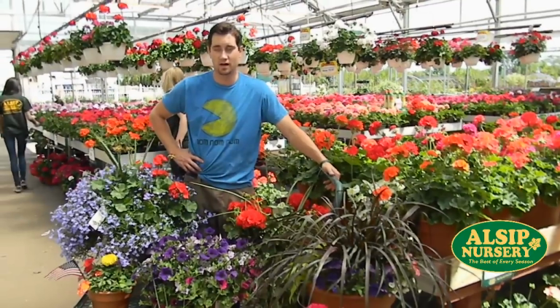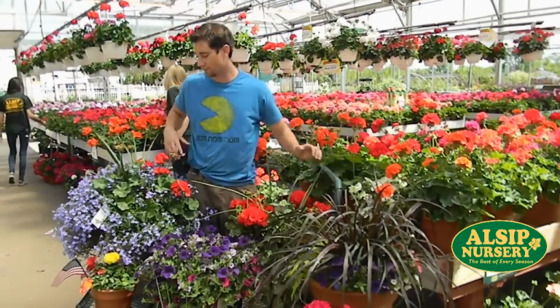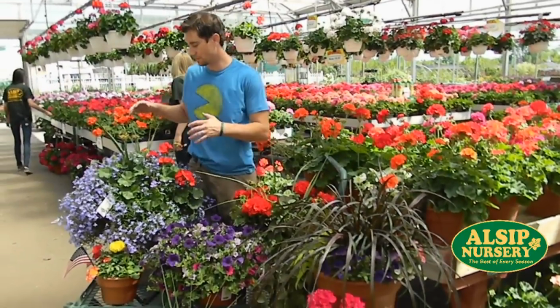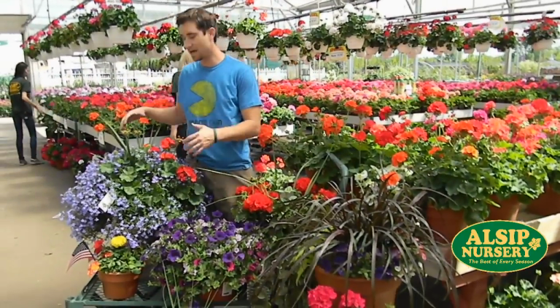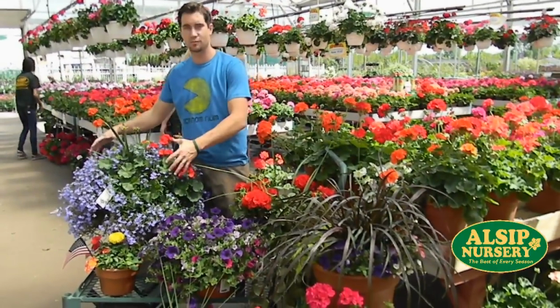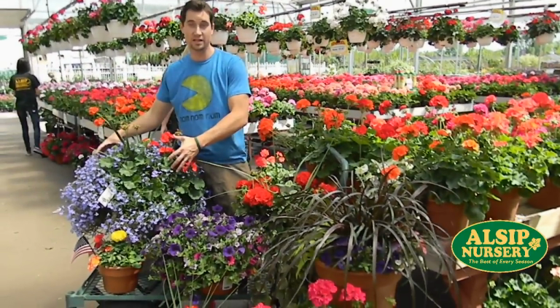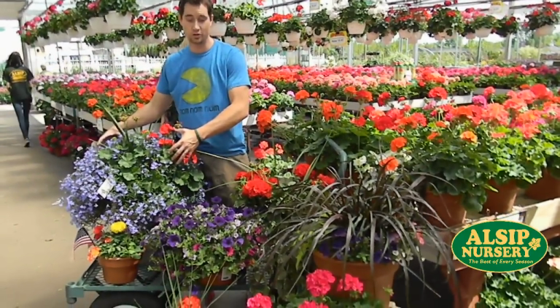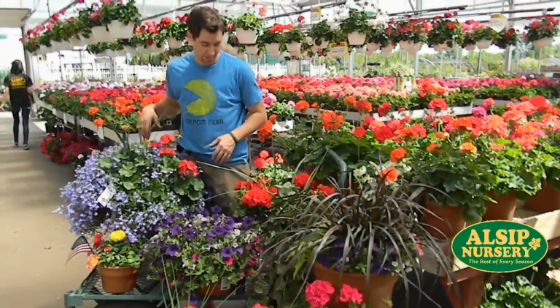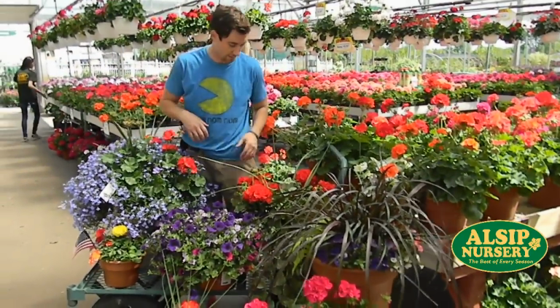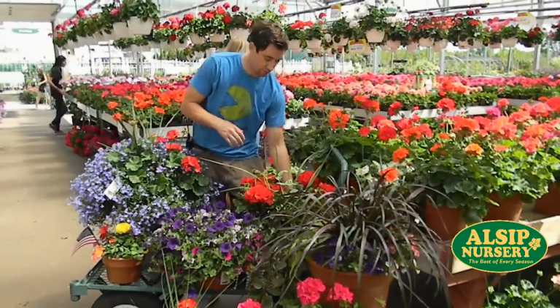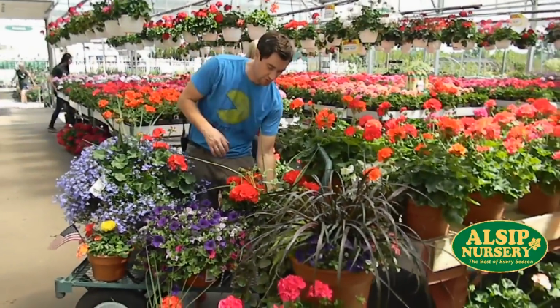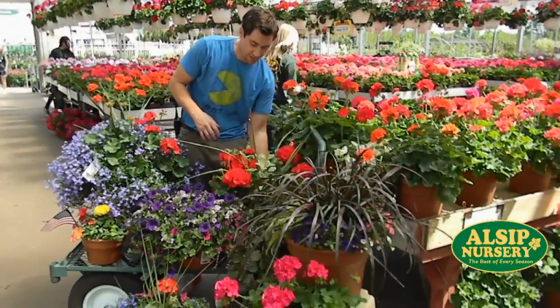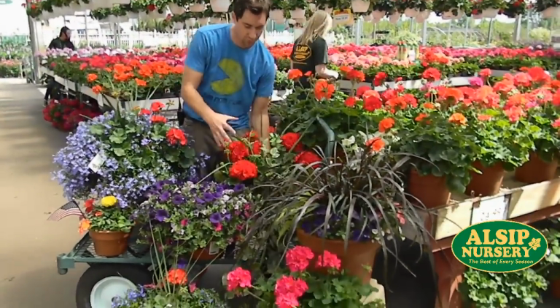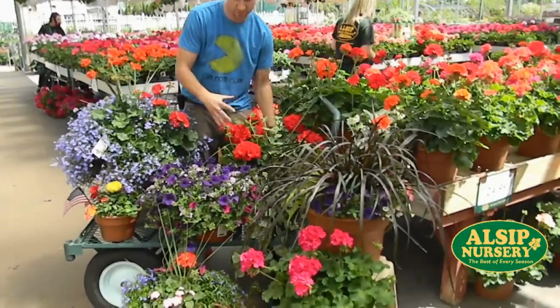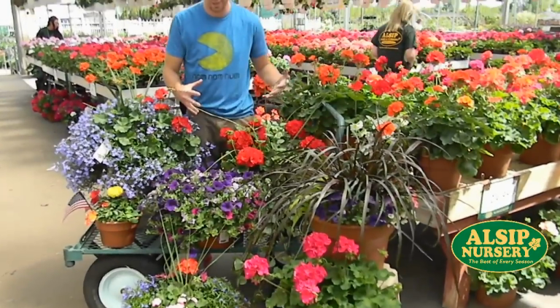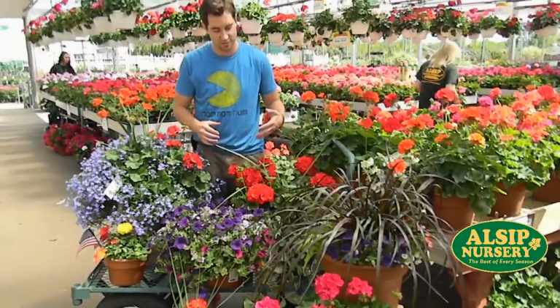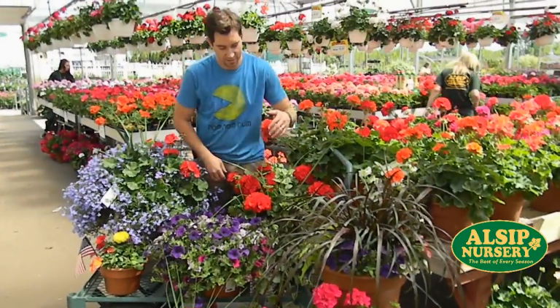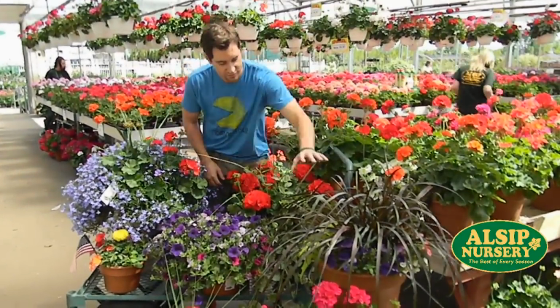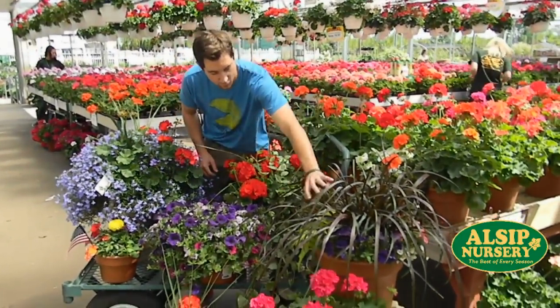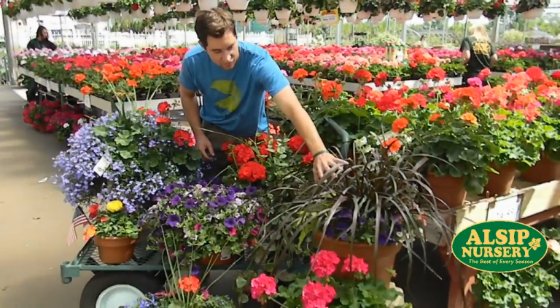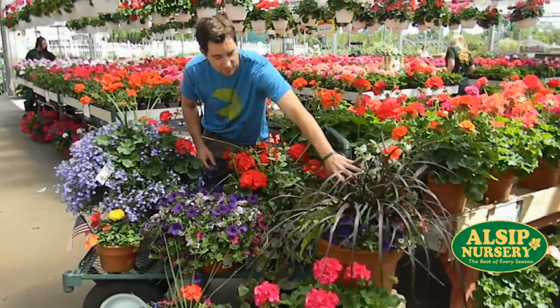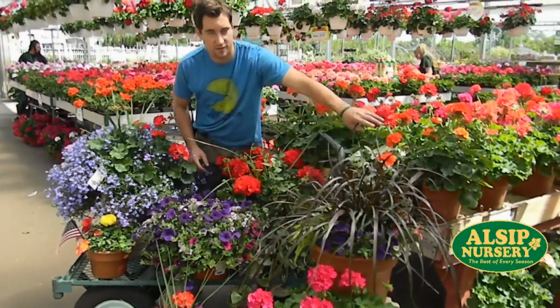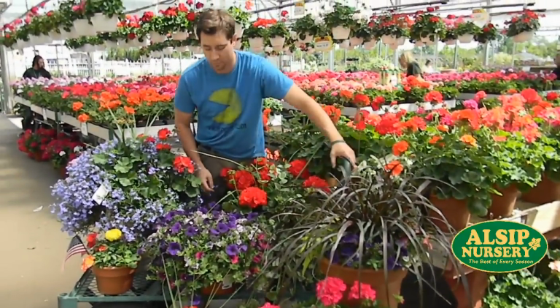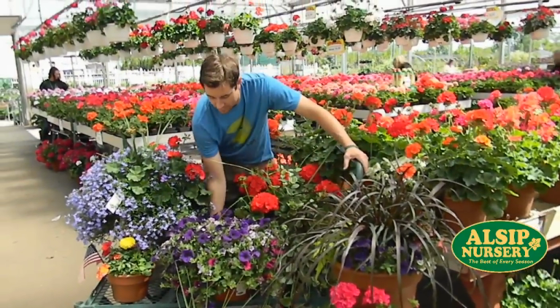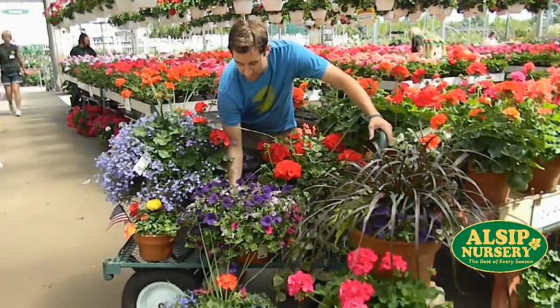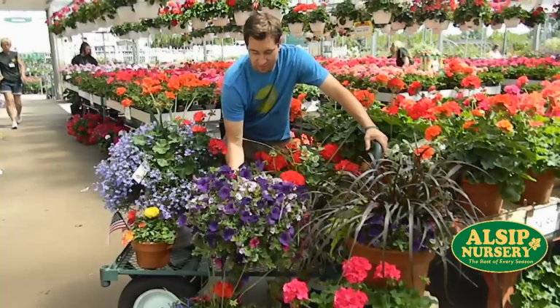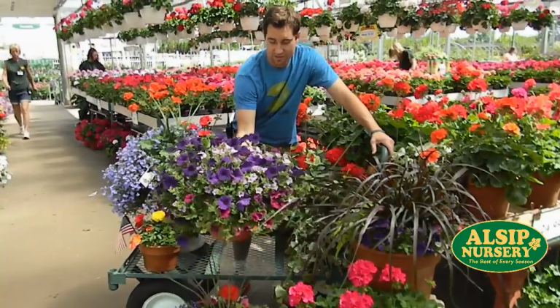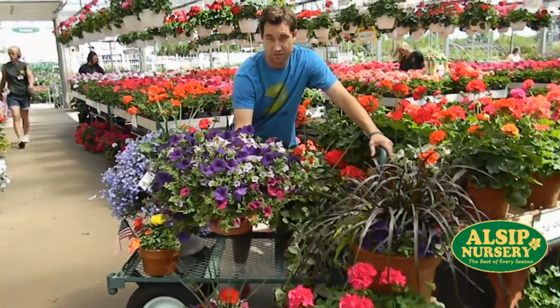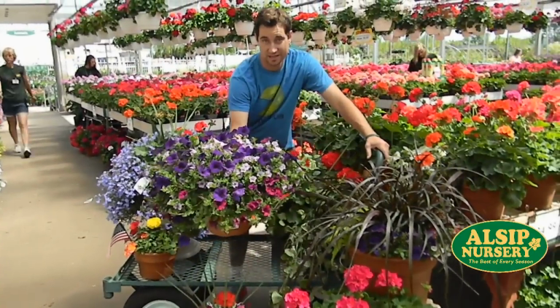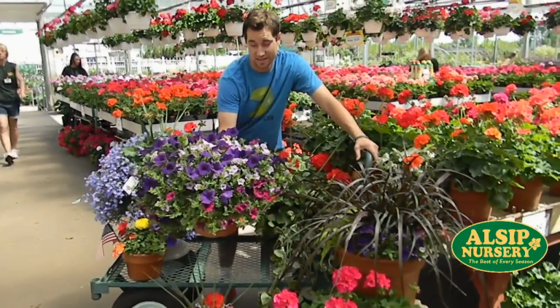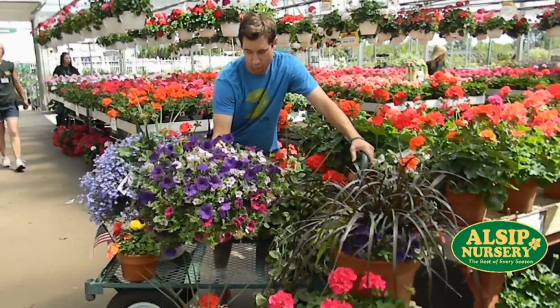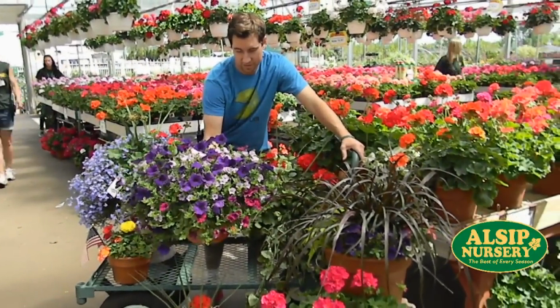We have some different sizes — a big 14-inch urn. Here we have a 12-inch combination planter with some big geraniums. This is a 14-inch vegetative combo planter. This one is actually a 10-inch and it's only $19.99. We have quite a few of these.